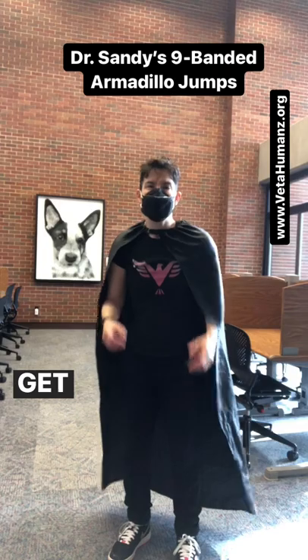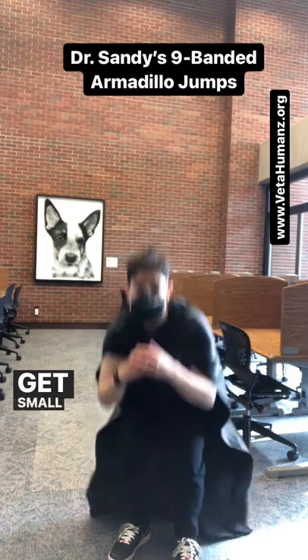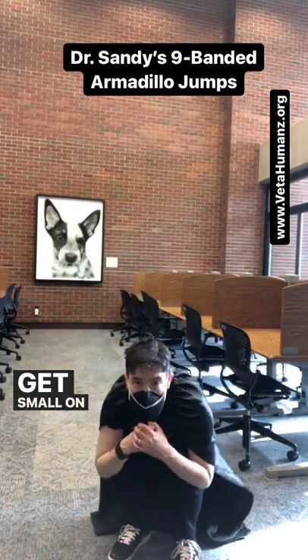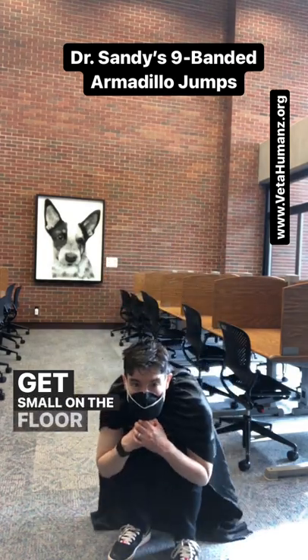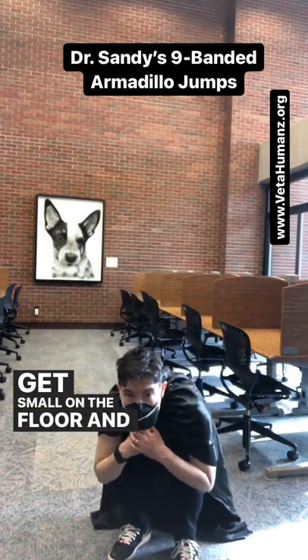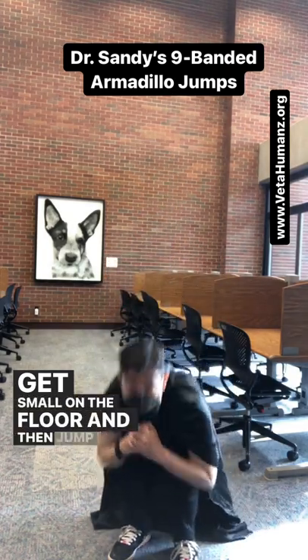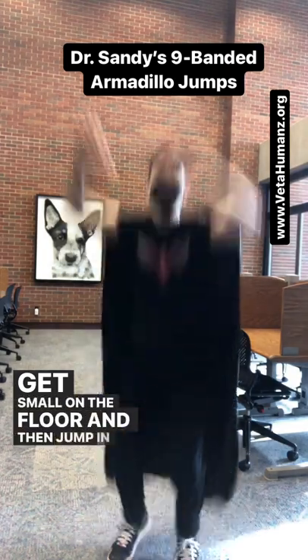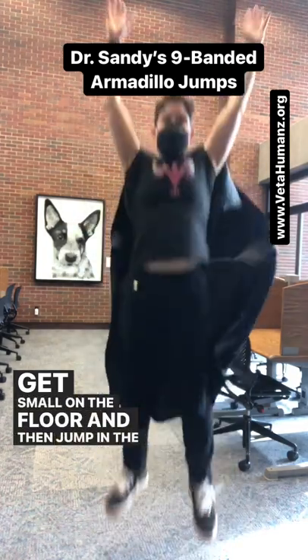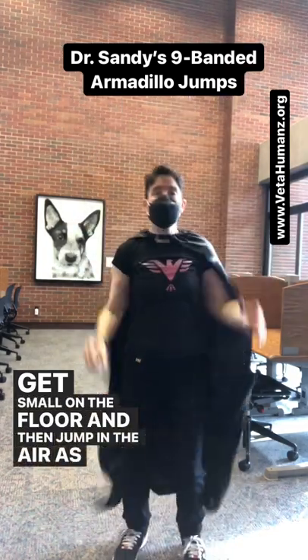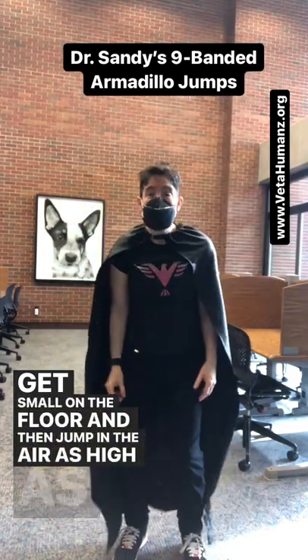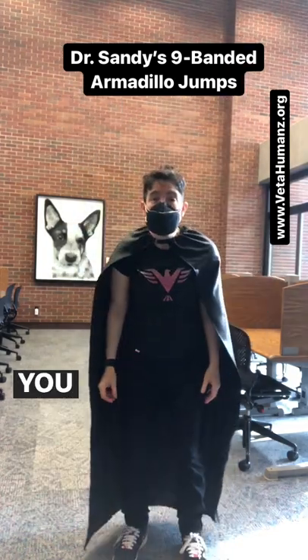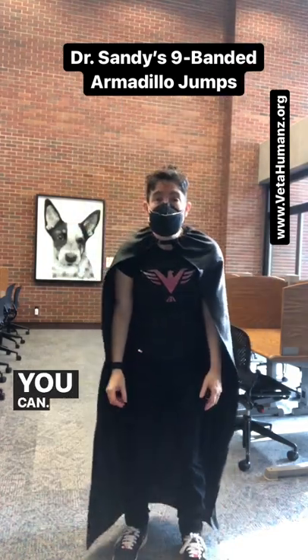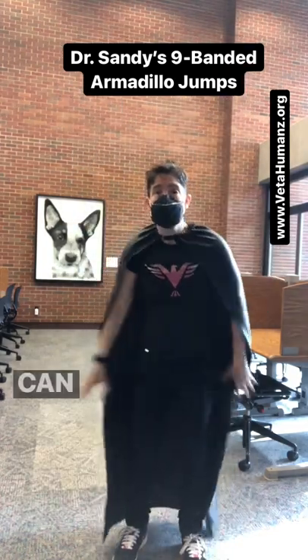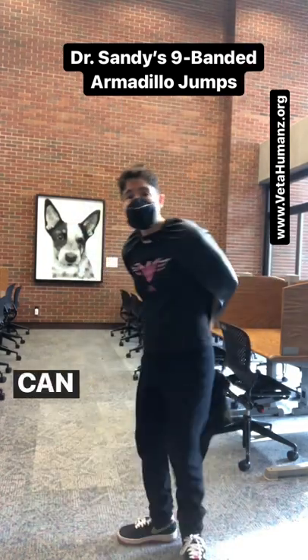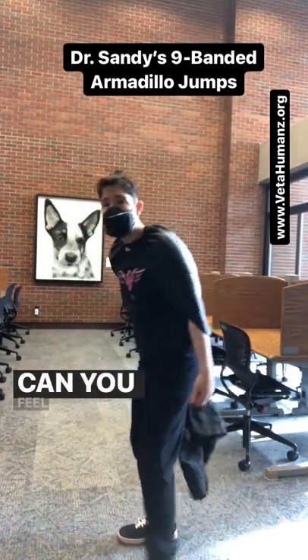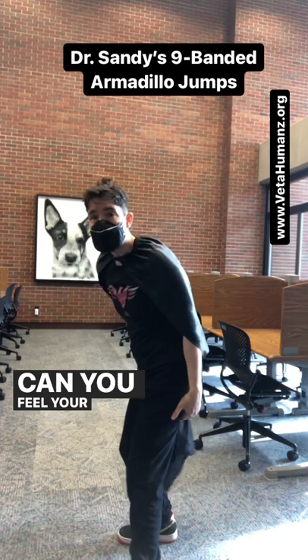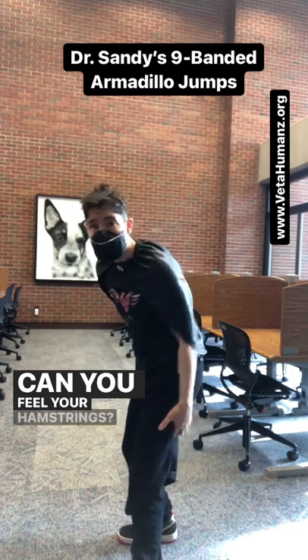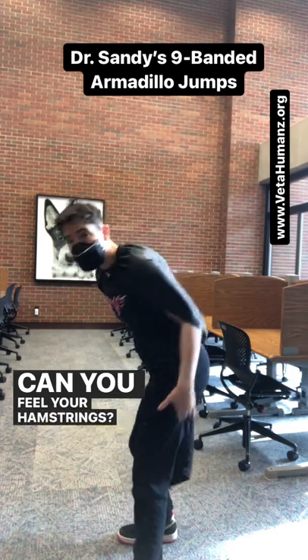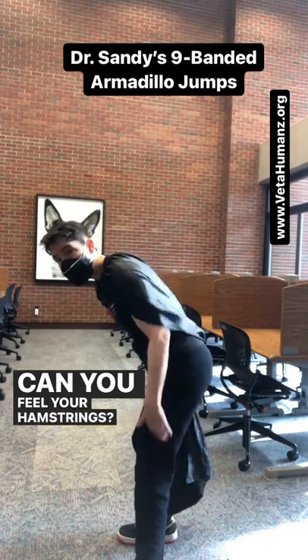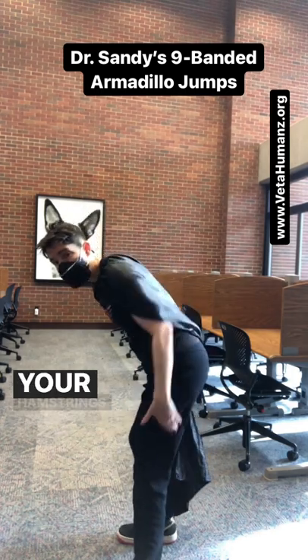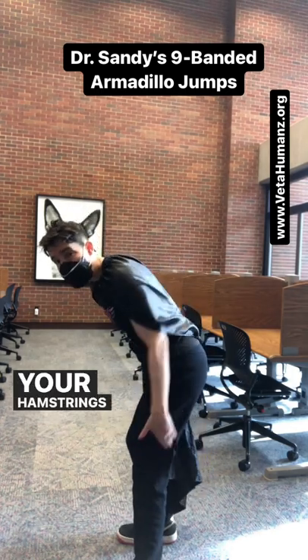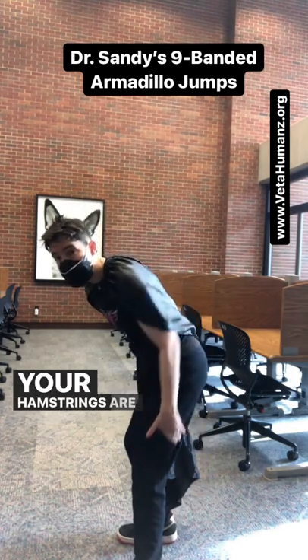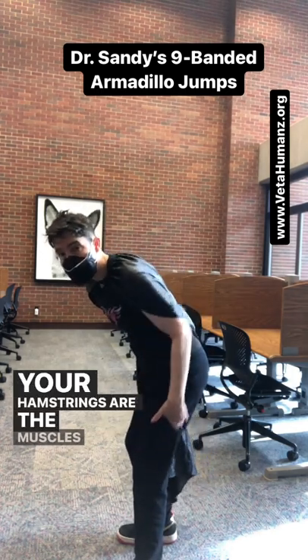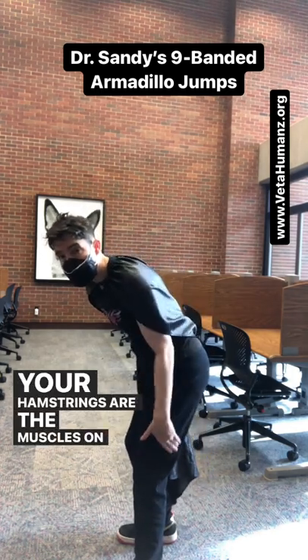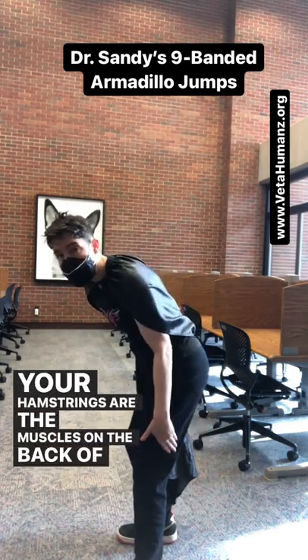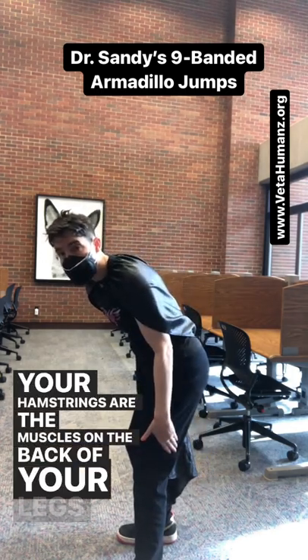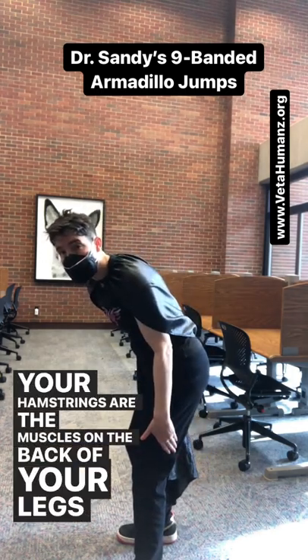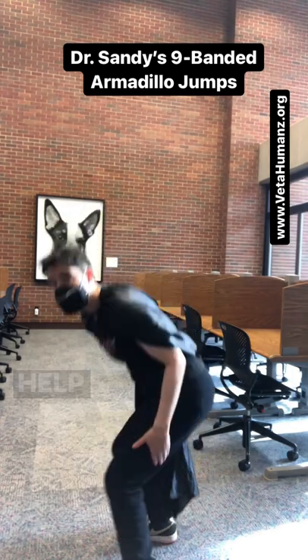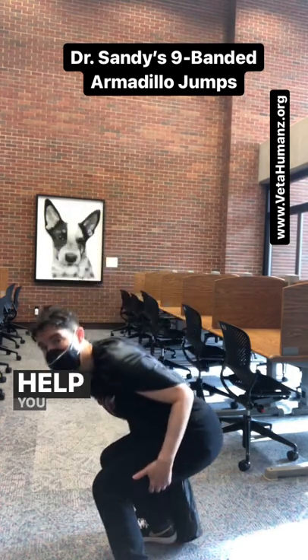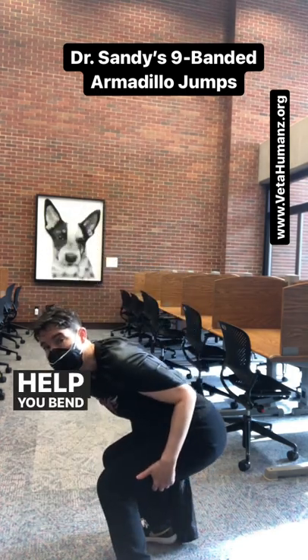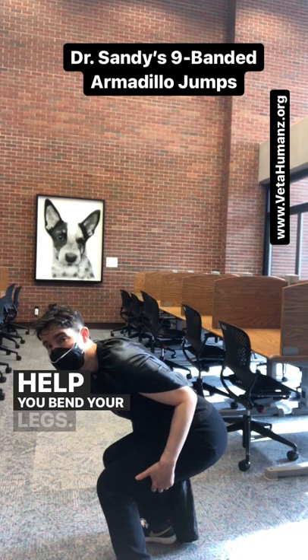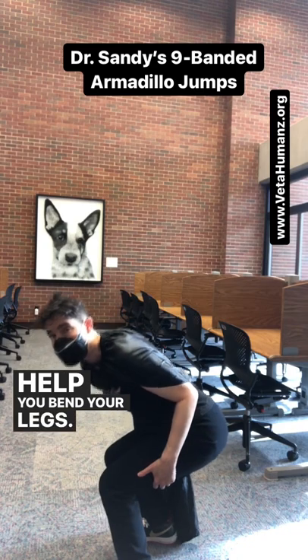Get small on the floor and then jump in the air as high as you can. Can you feel your hamstrings? Your hamstrings are the muscles on the back of your legs that help you bend your legs.